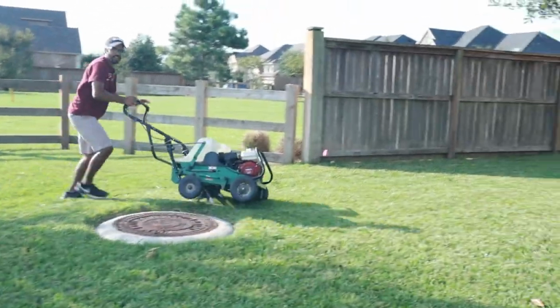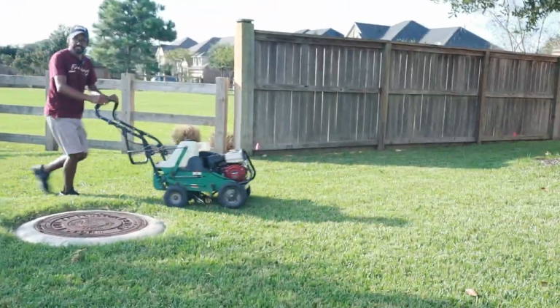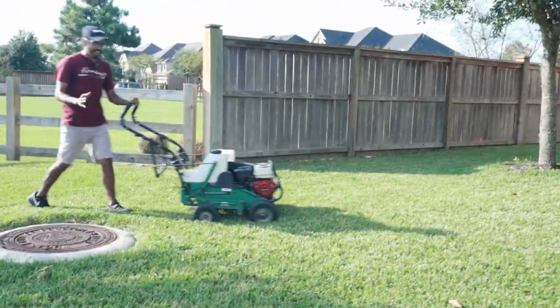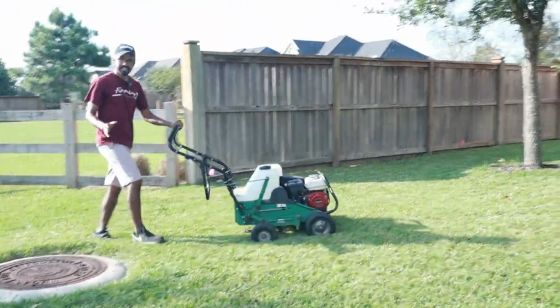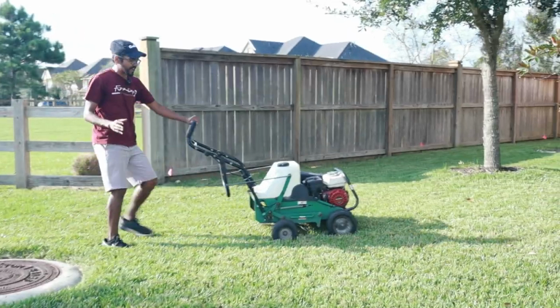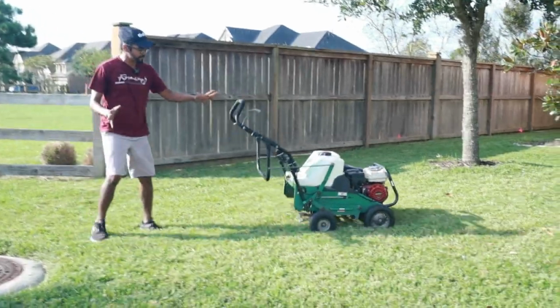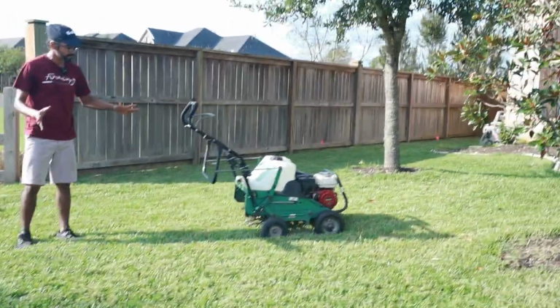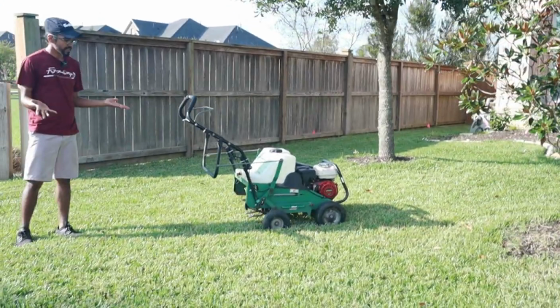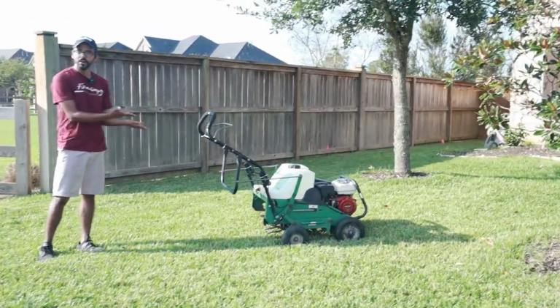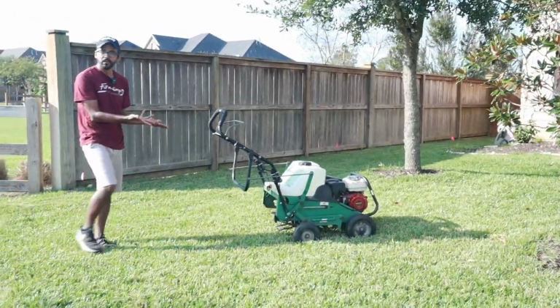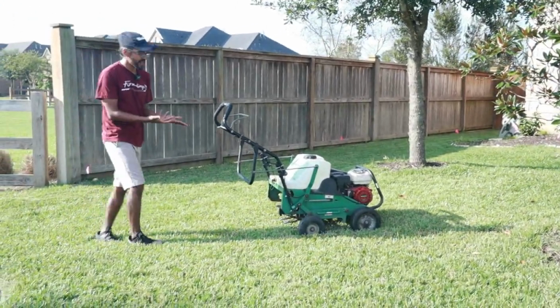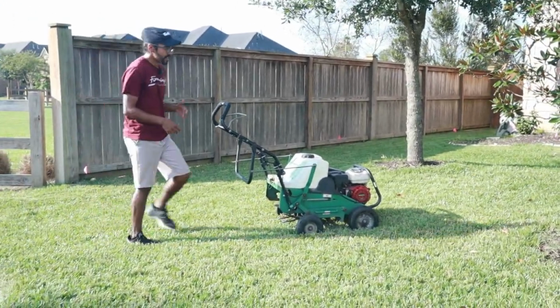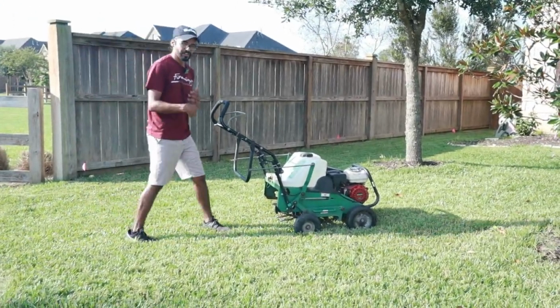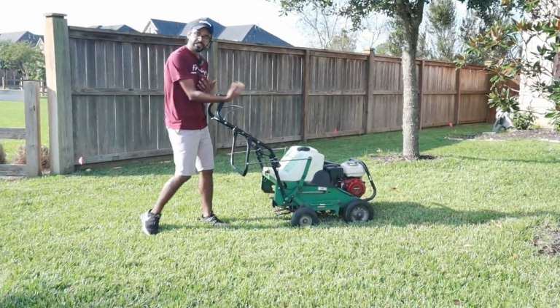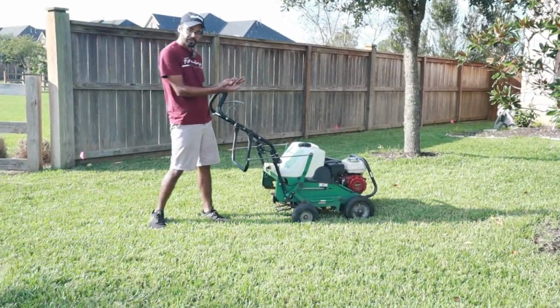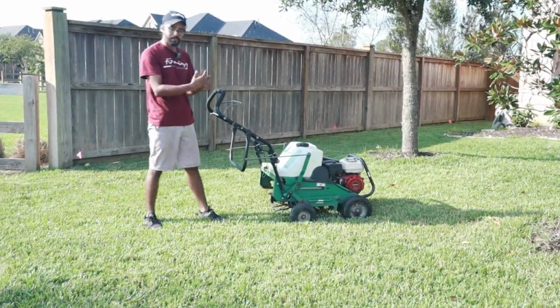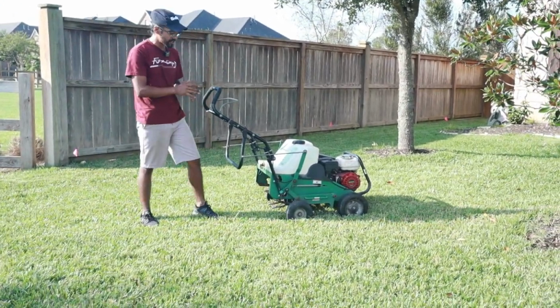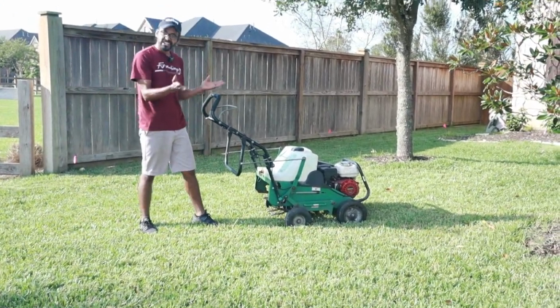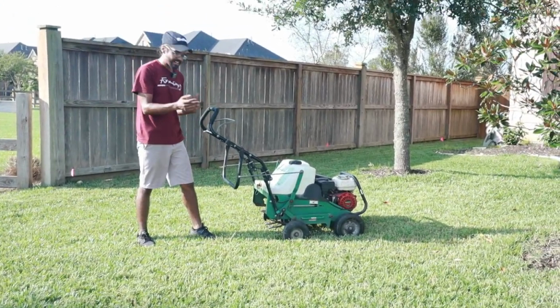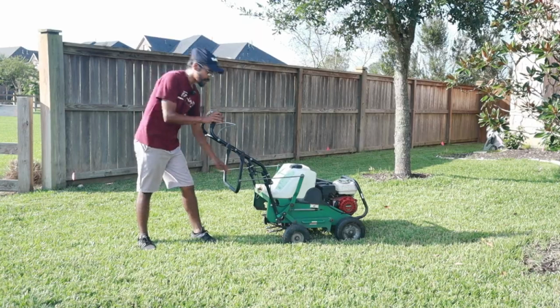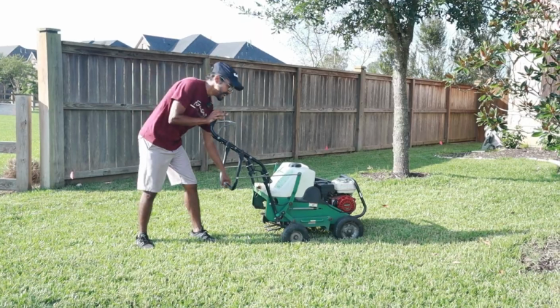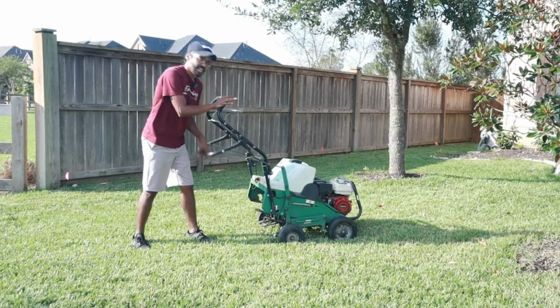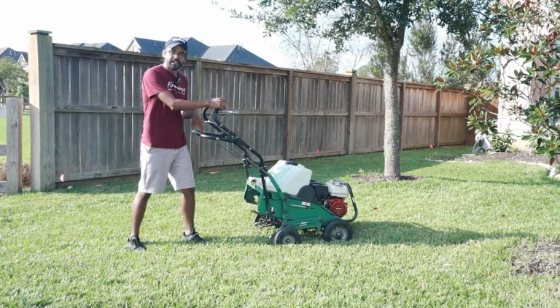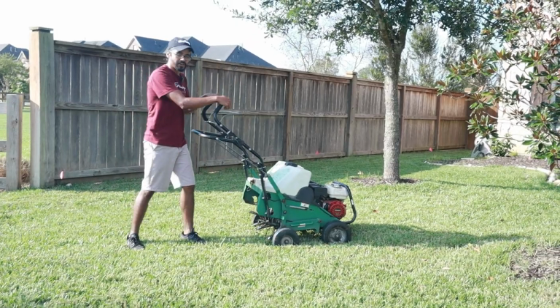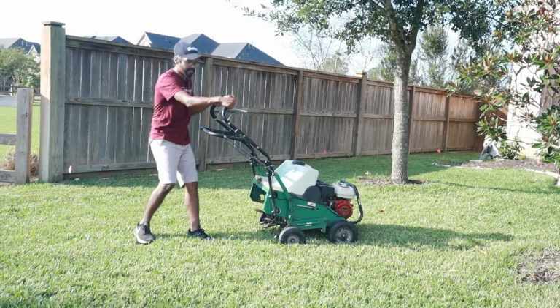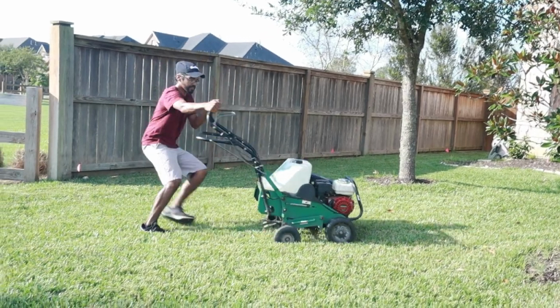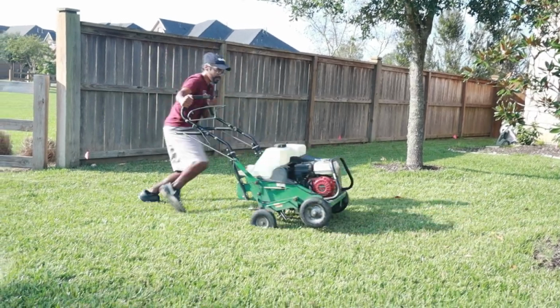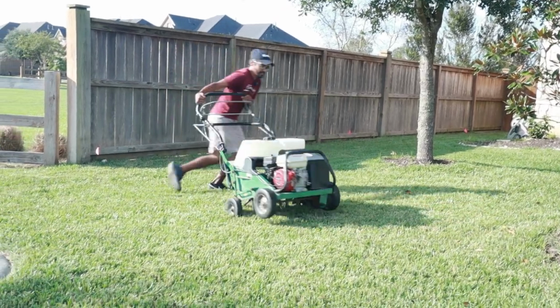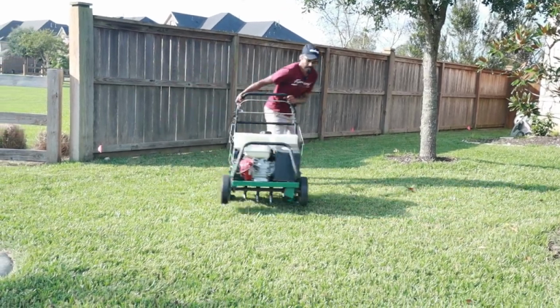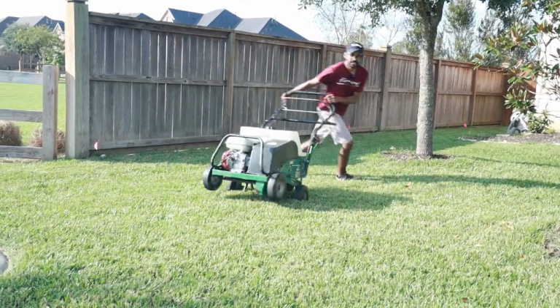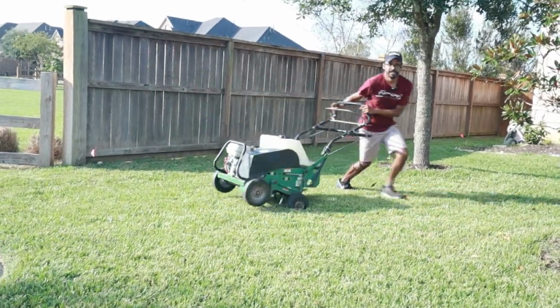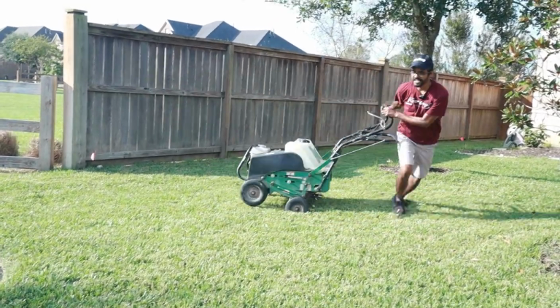Look — as soon as I let it go it's going to stop, it ain't going anywhere. So if you're going to run into a tree or a bush, just let it go. And if you want to turn it around — look — it turns pretty easily.